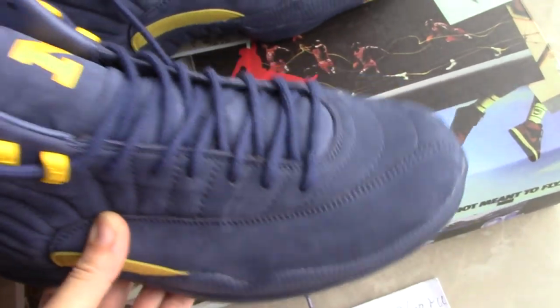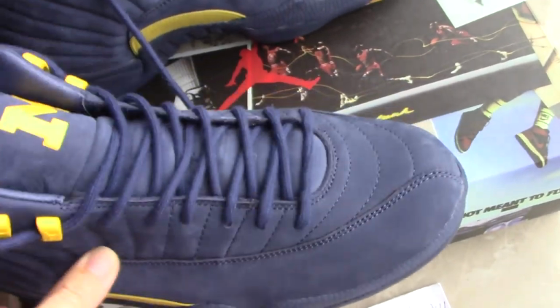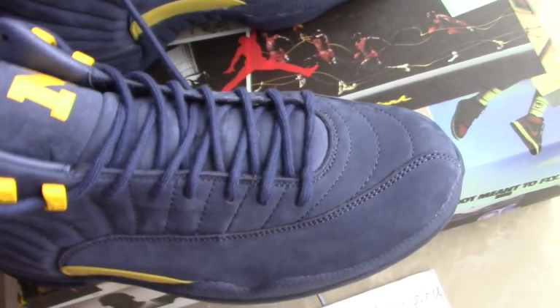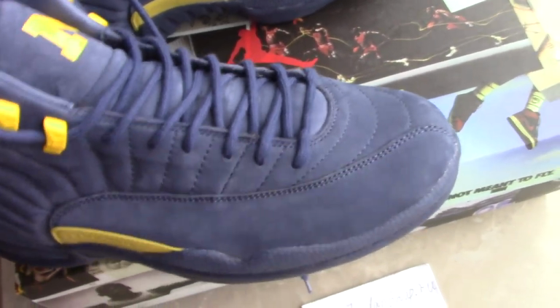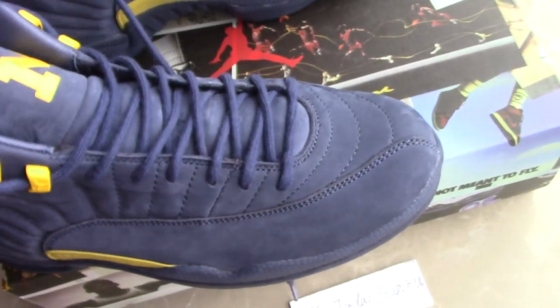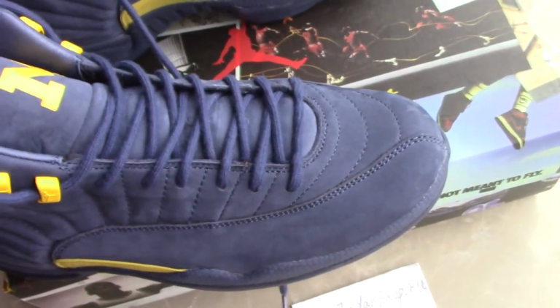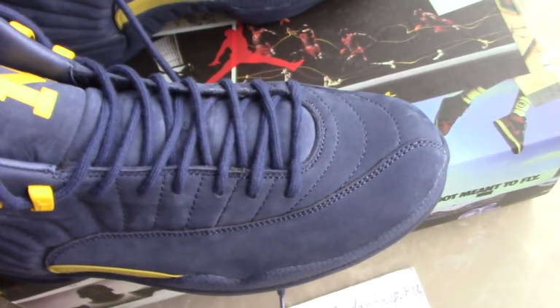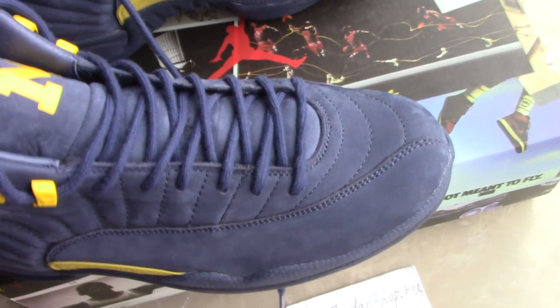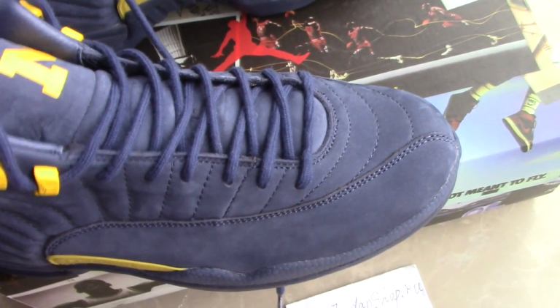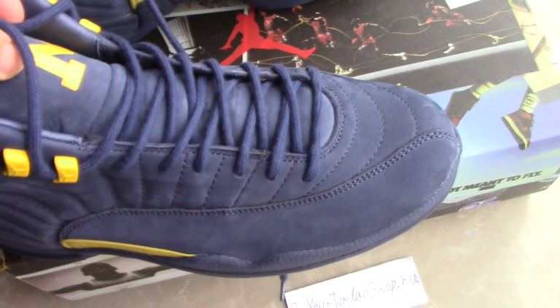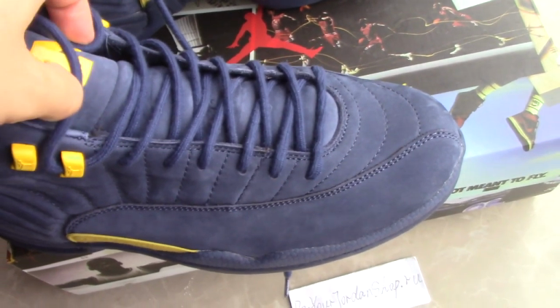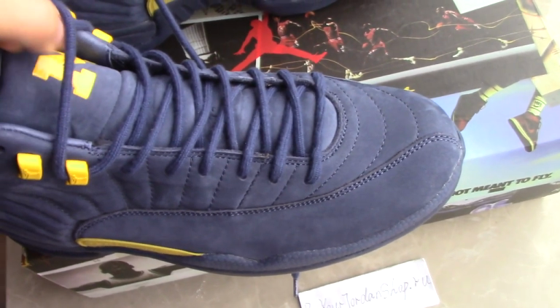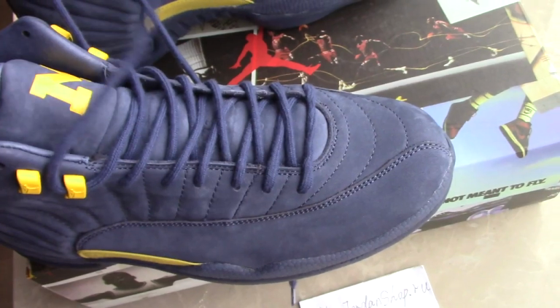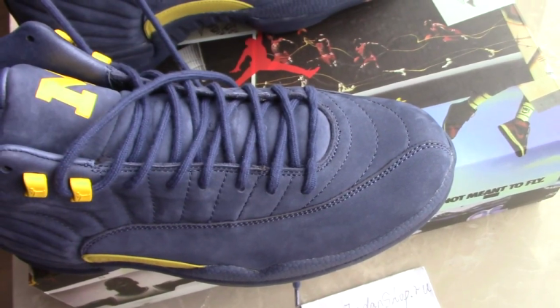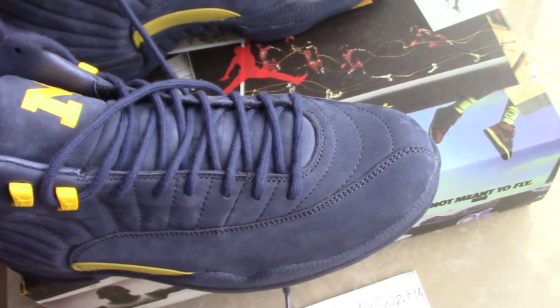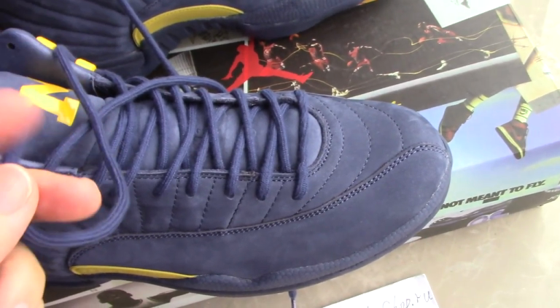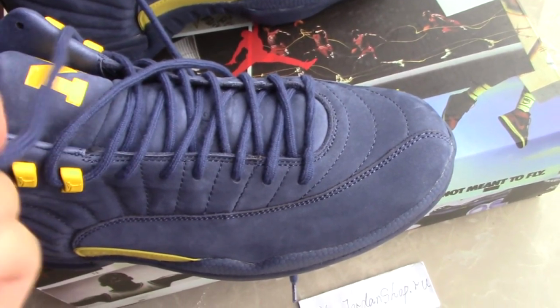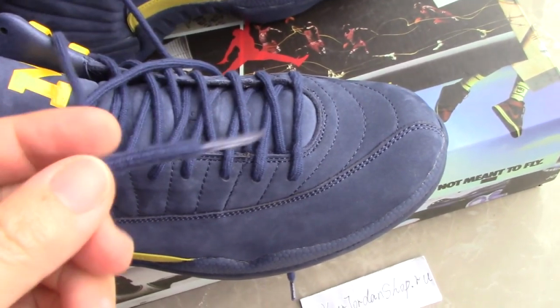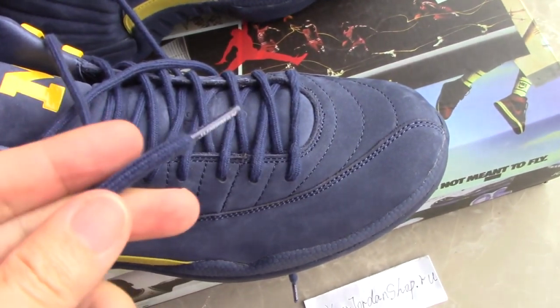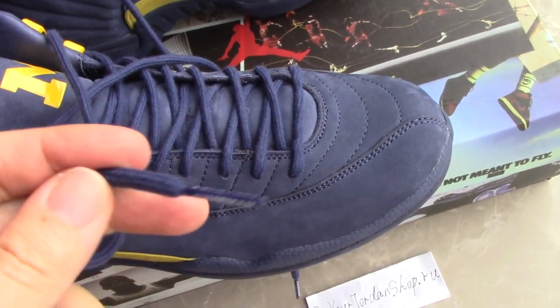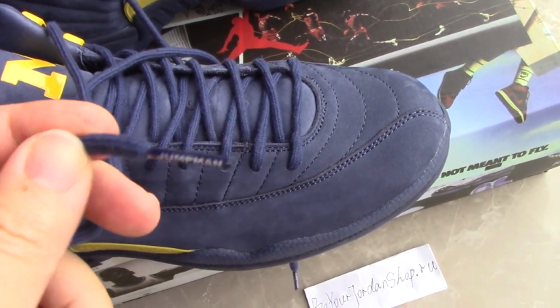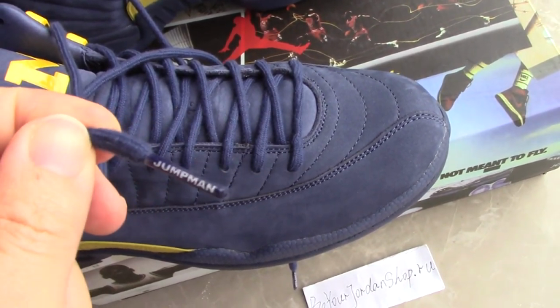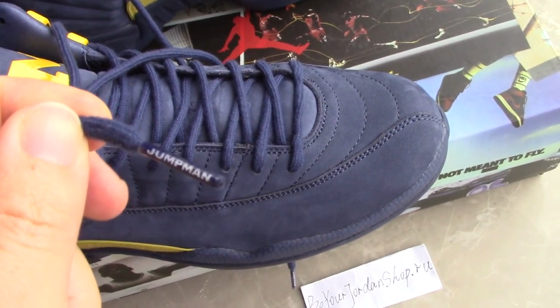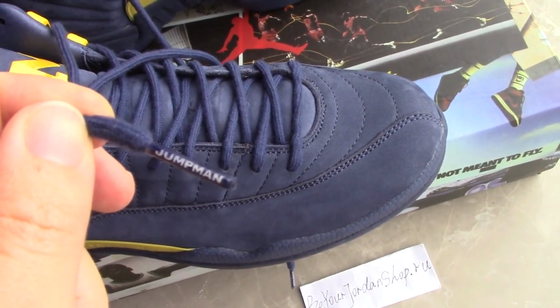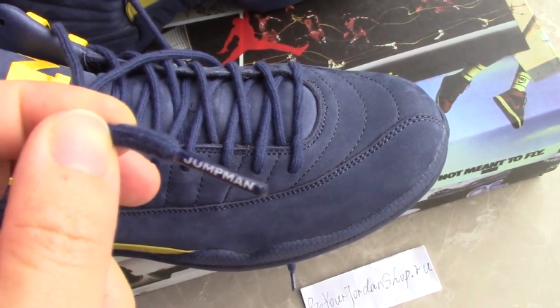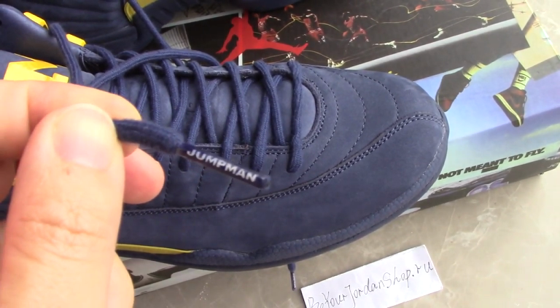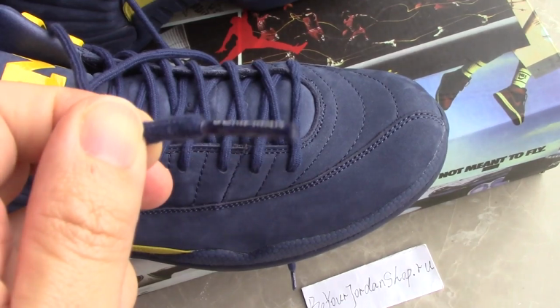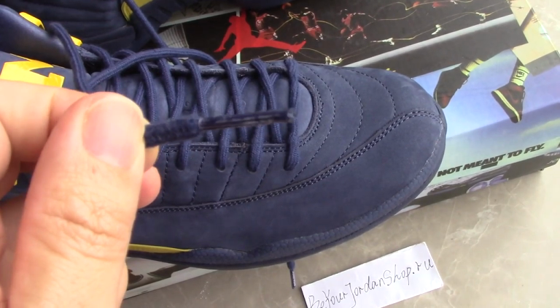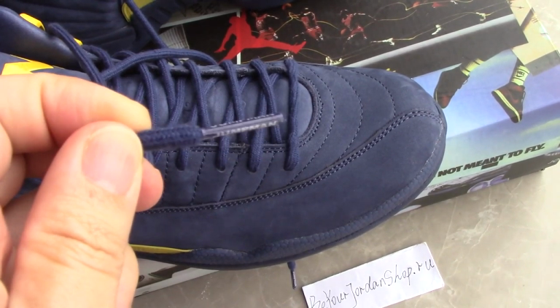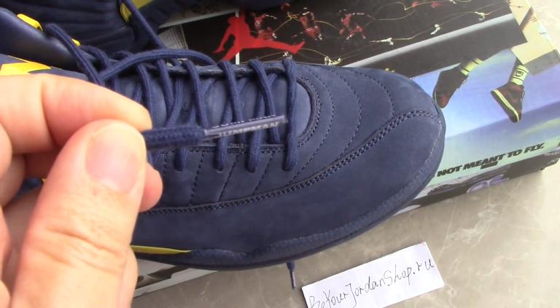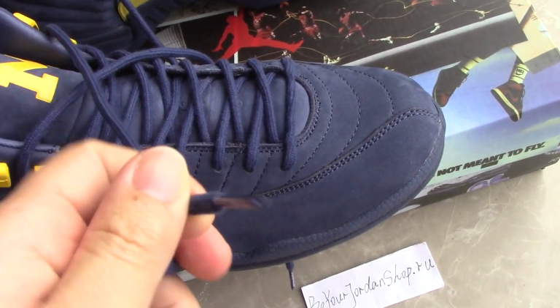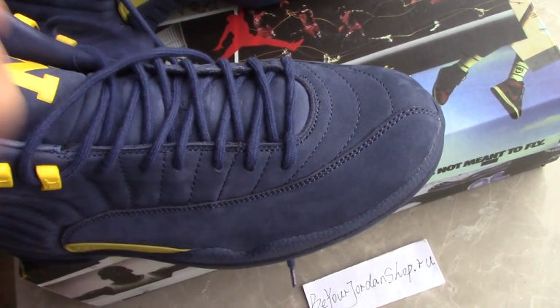And the shoe tongue is also the same color as the upper — navy blue. And the left tip has a print Jumpman. Very dope.